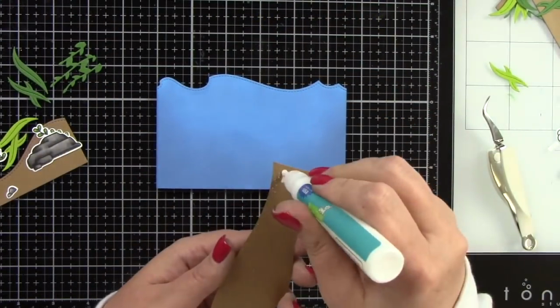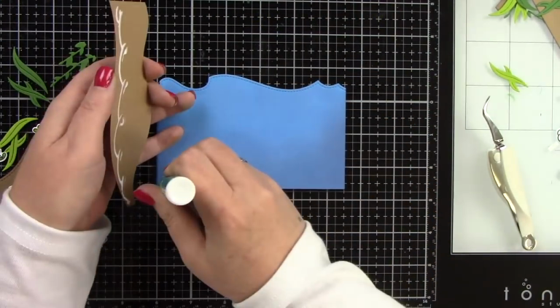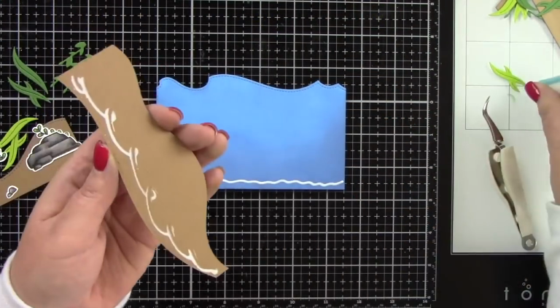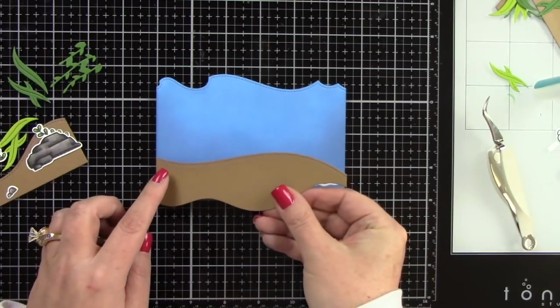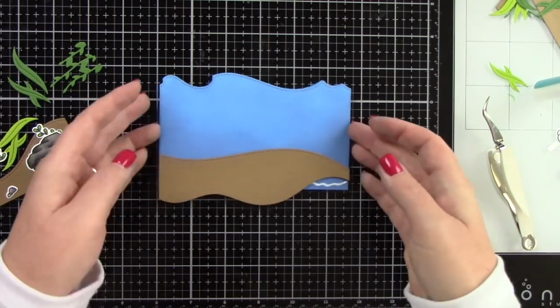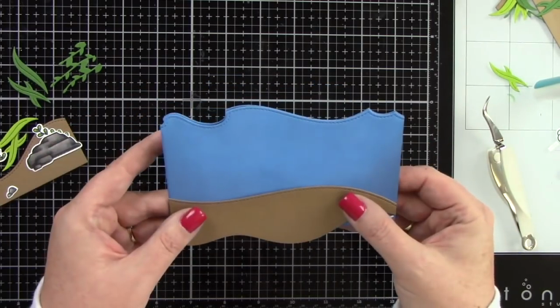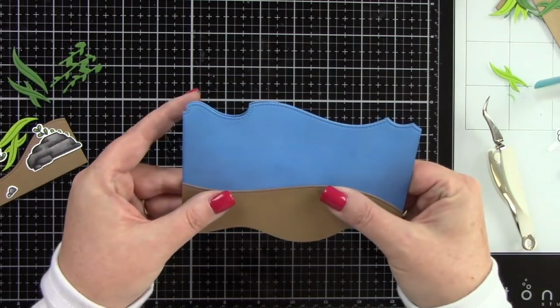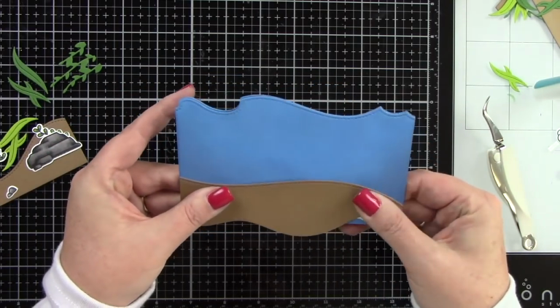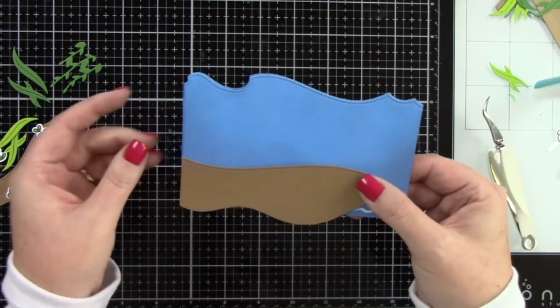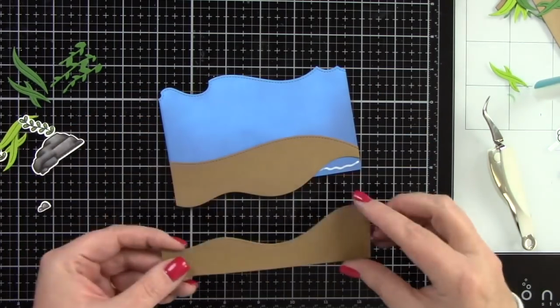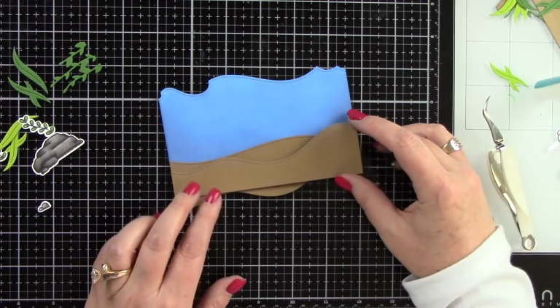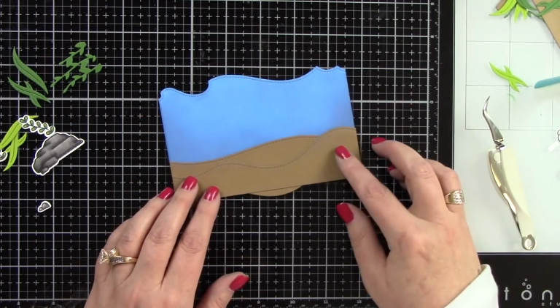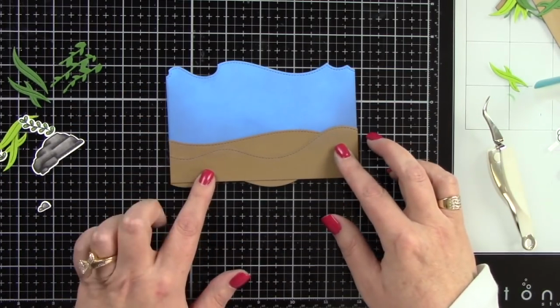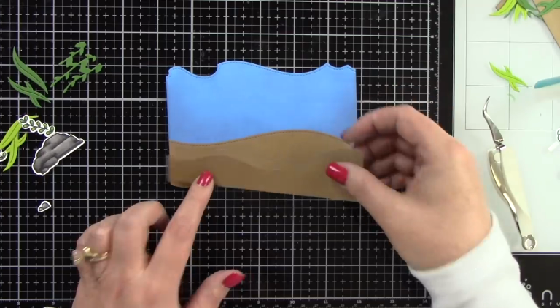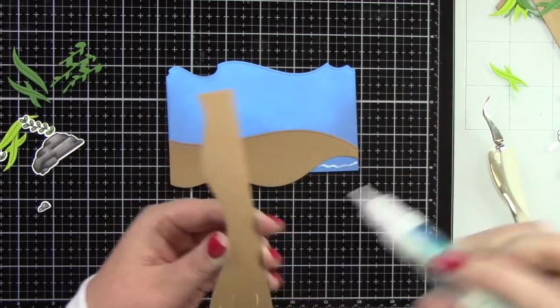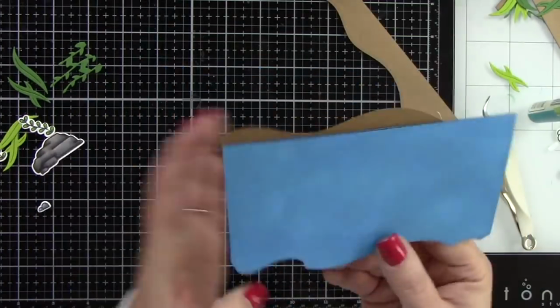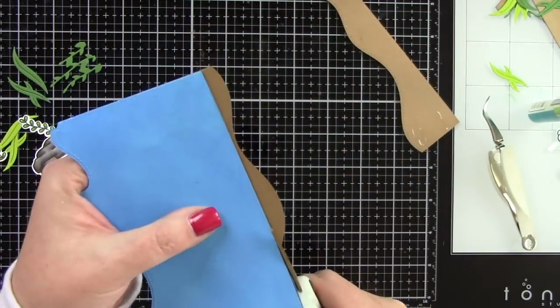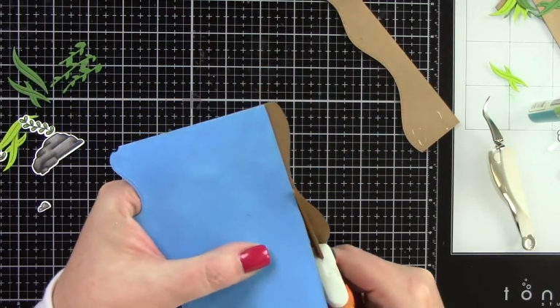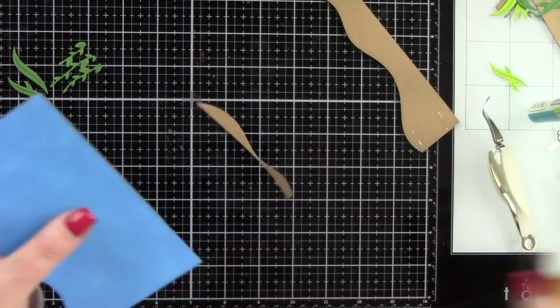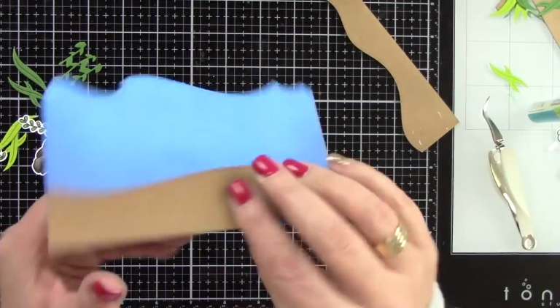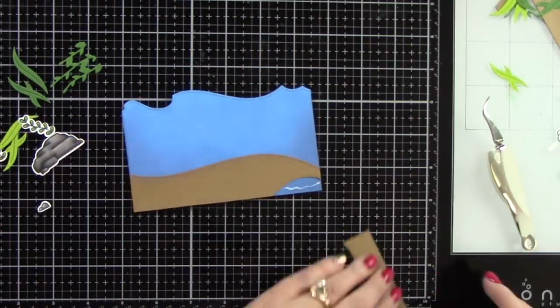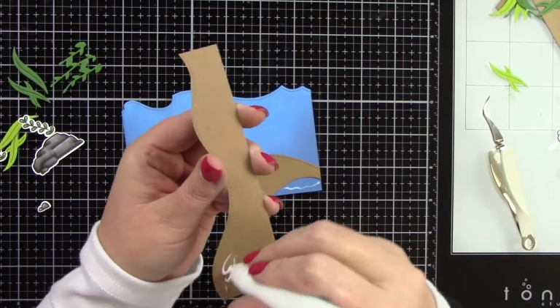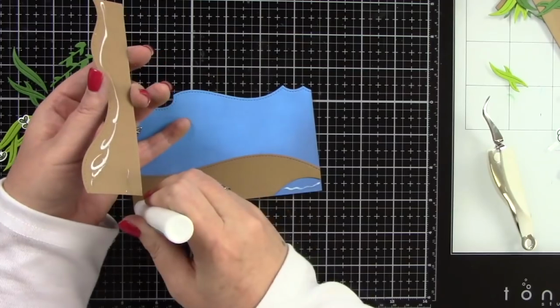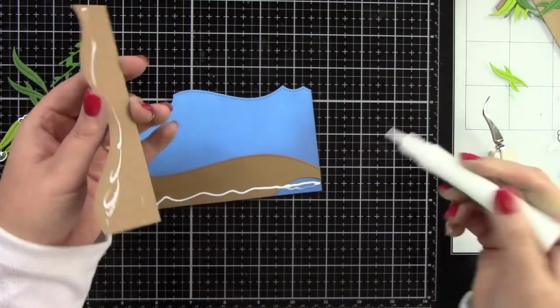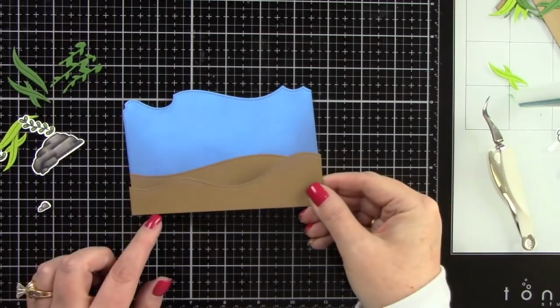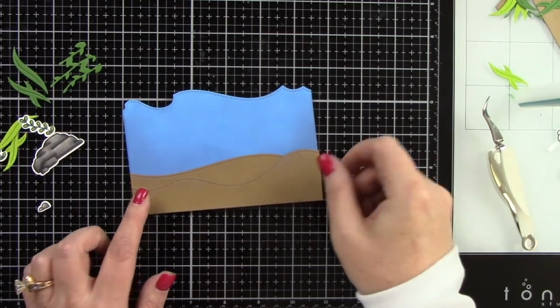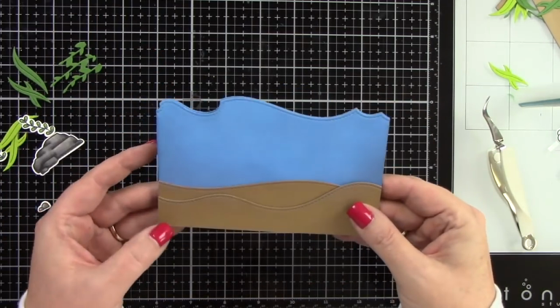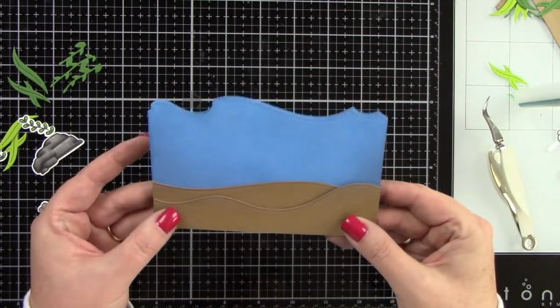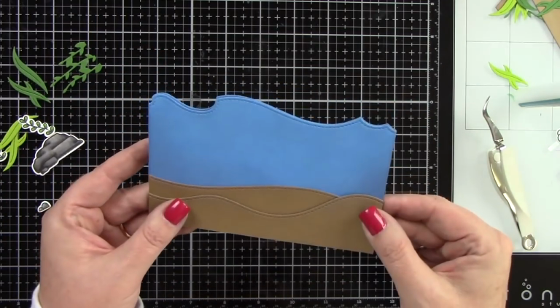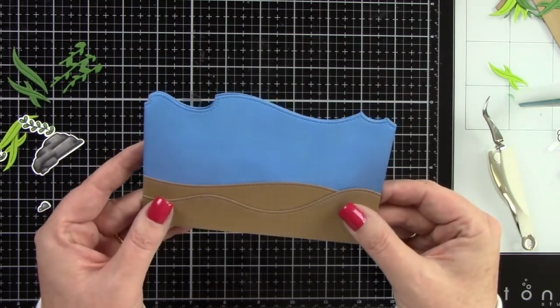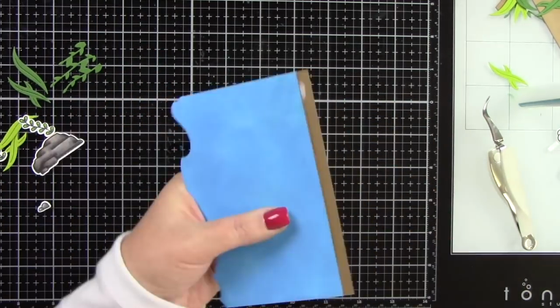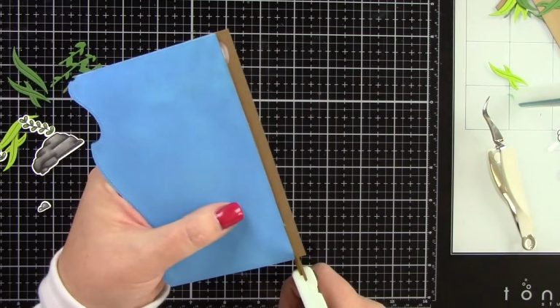Now I'm adhering the hills — cut from the stitched hillside border in paper bag cardstock — lining them up, trimming off the excess, putting the next one on, and trimming off the bottom excess, making sure everything lines up great.